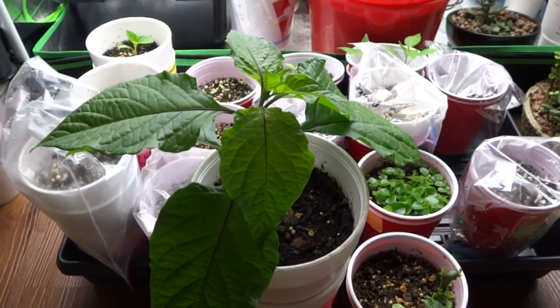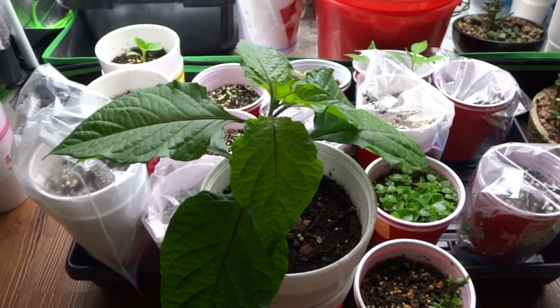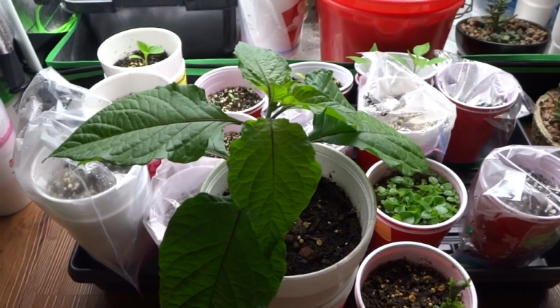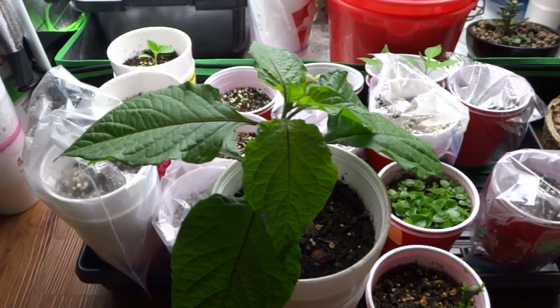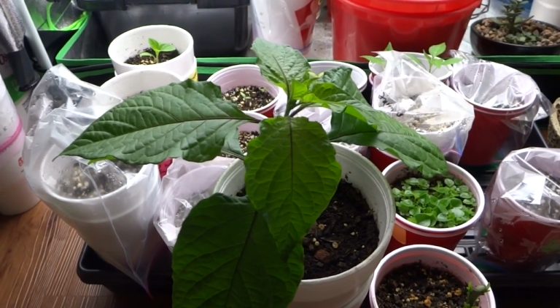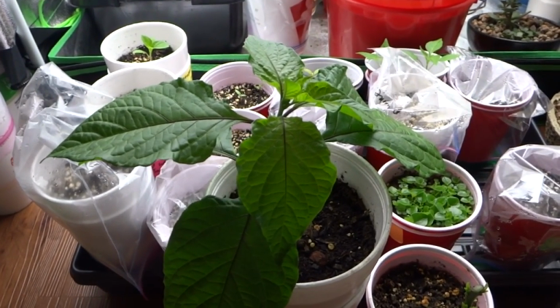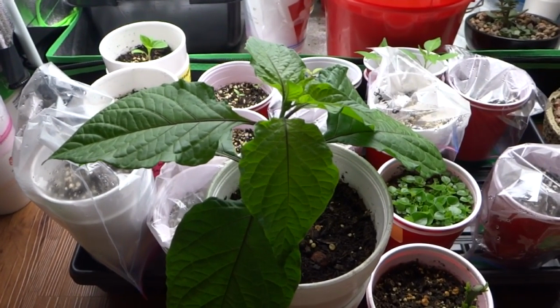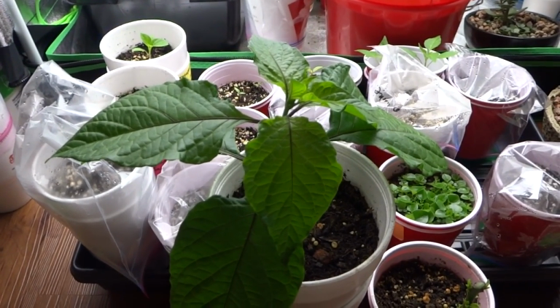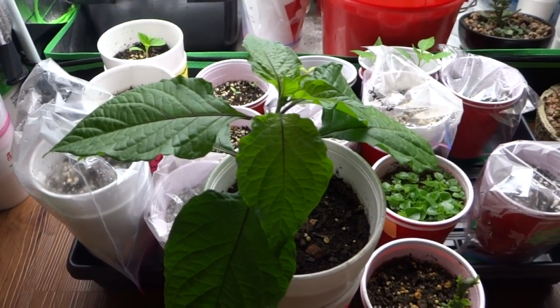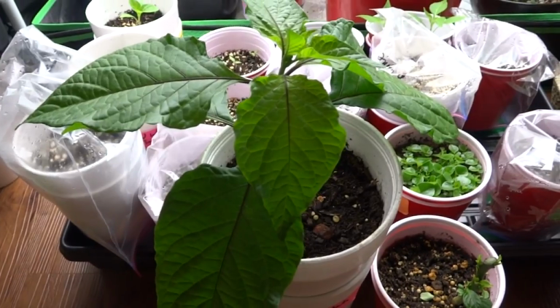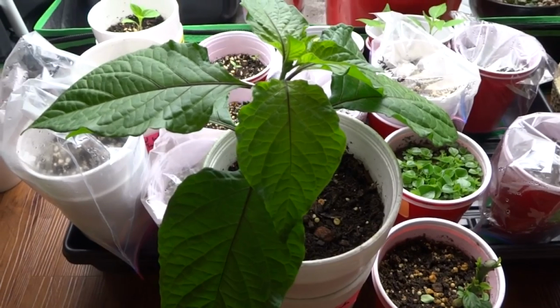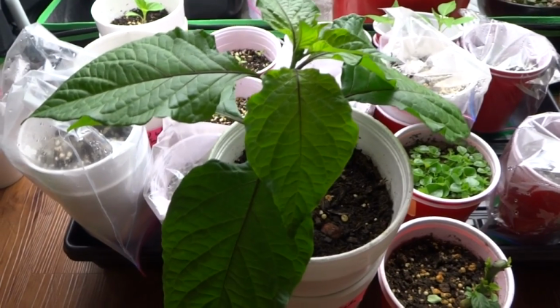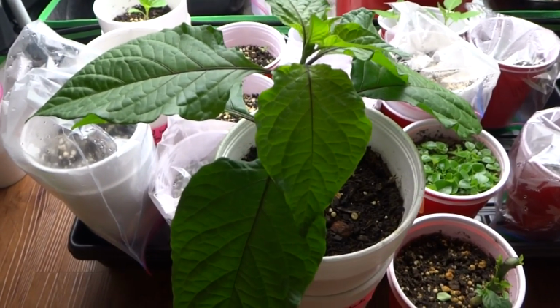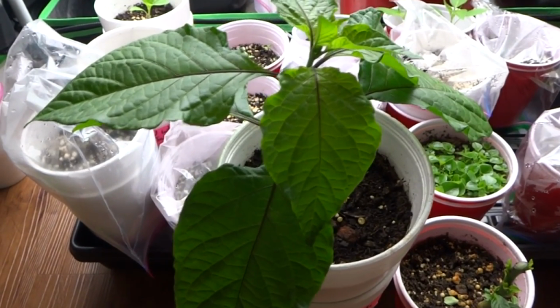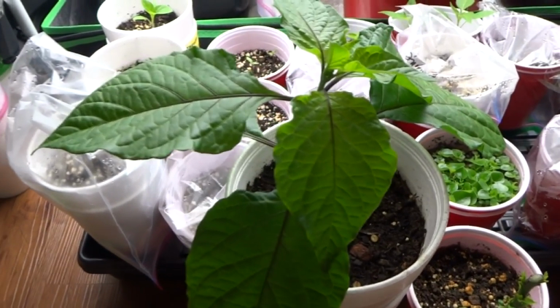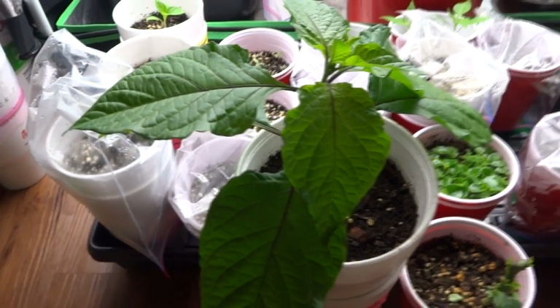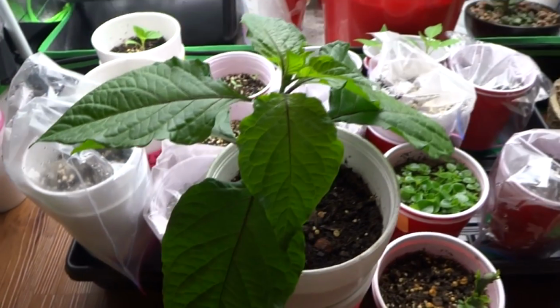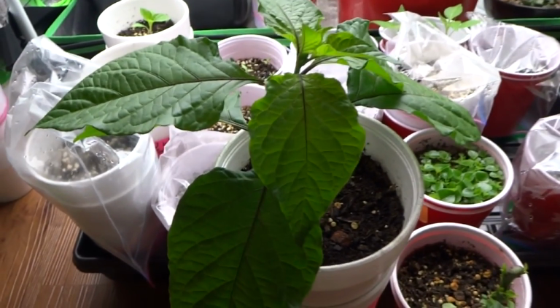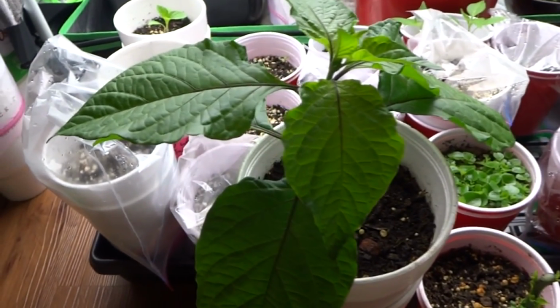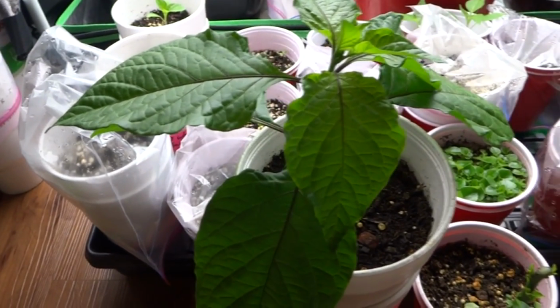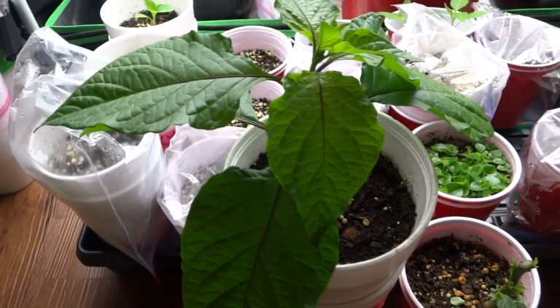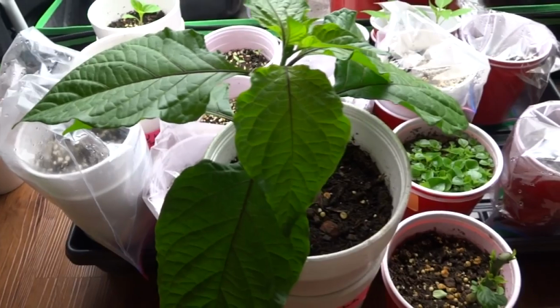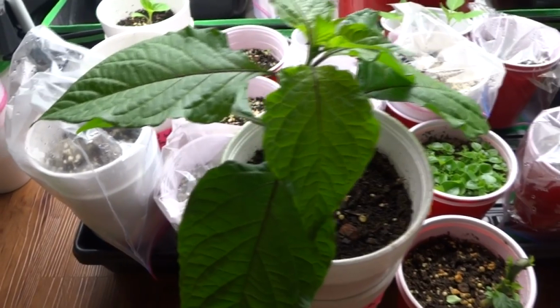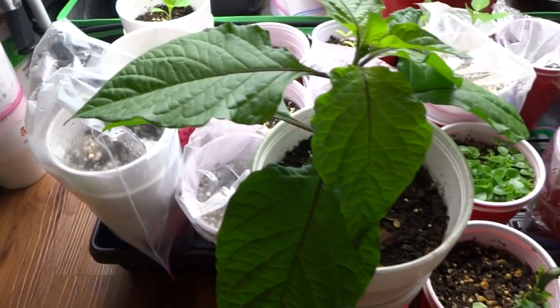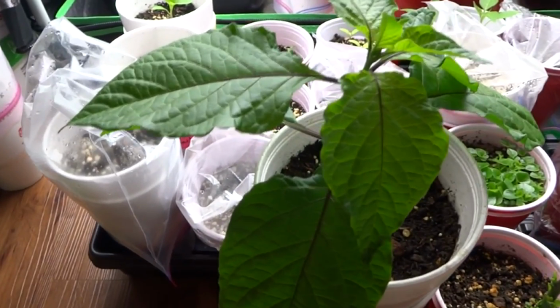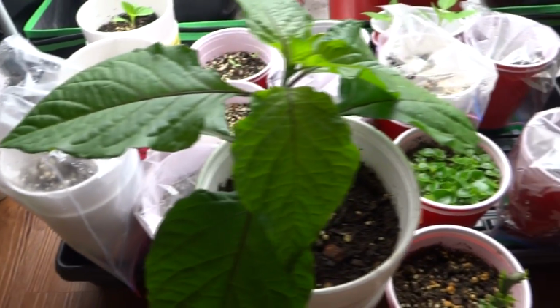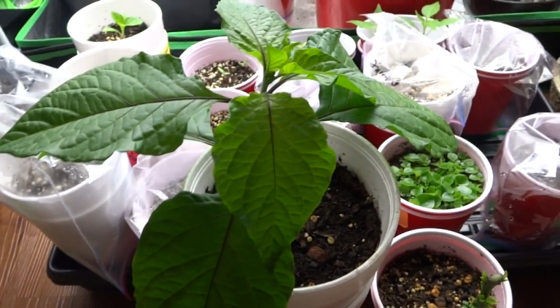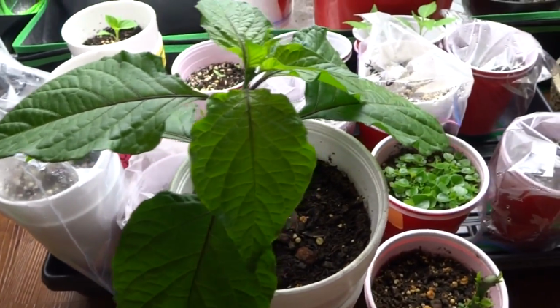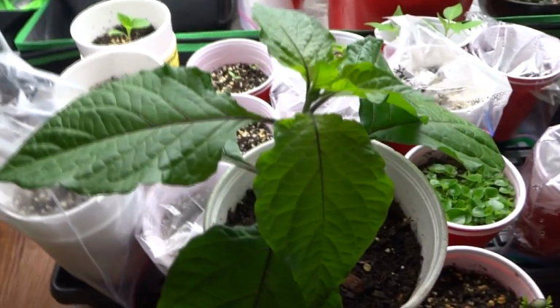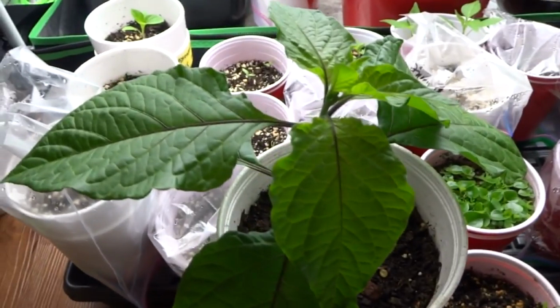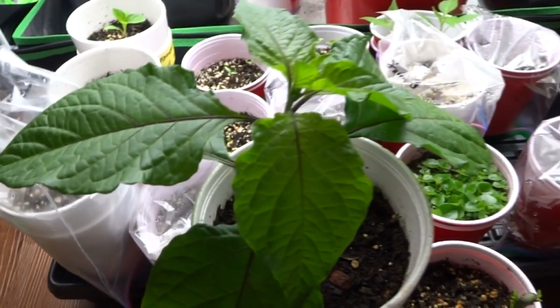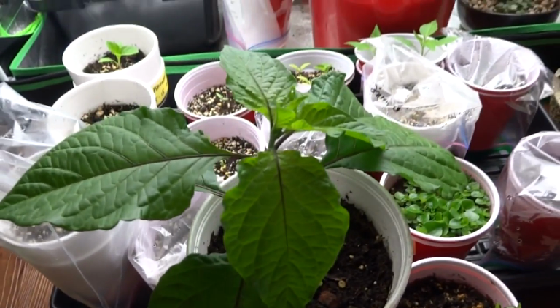Hey everybody, today is January 5th, 2016 and this is my second update to this year's grow. Today is going to be a very short update. All I wanted to show you is what I have sprouting and the different varieties that I'm growing.